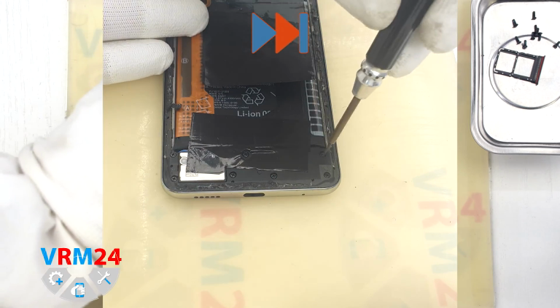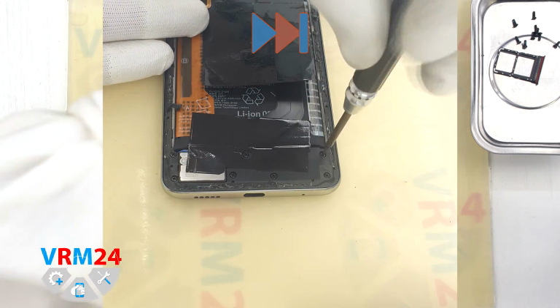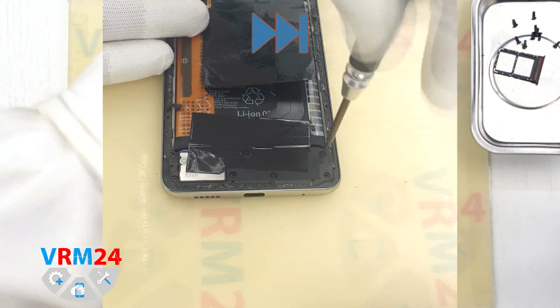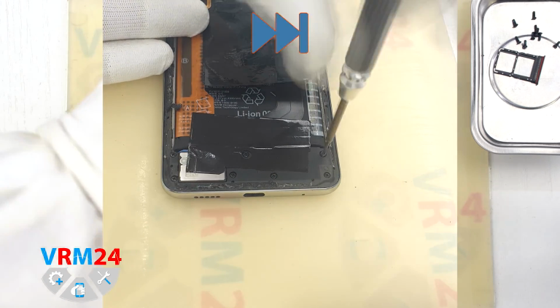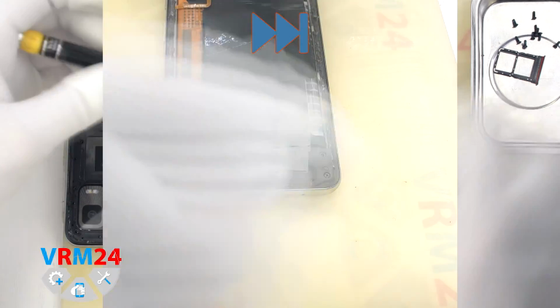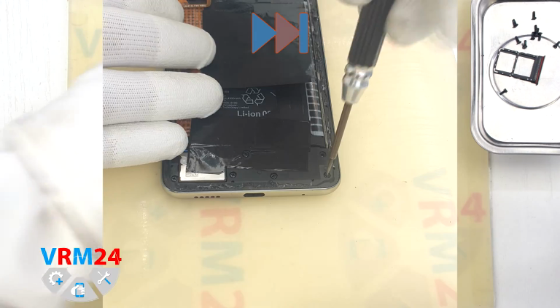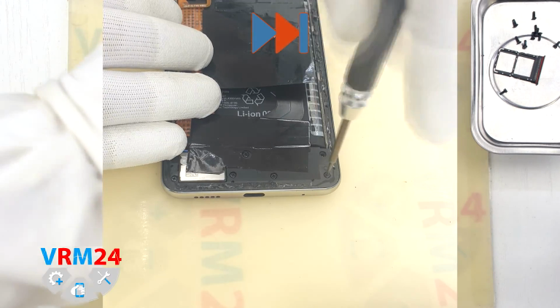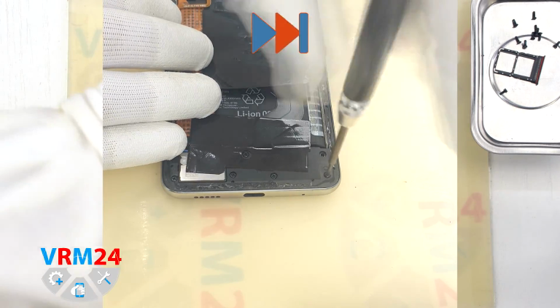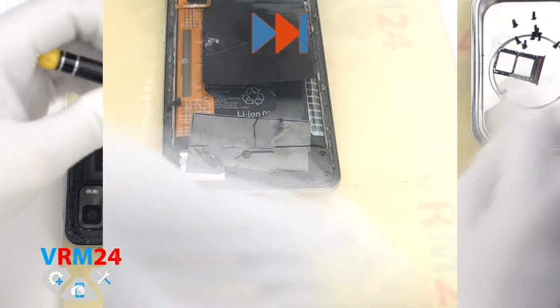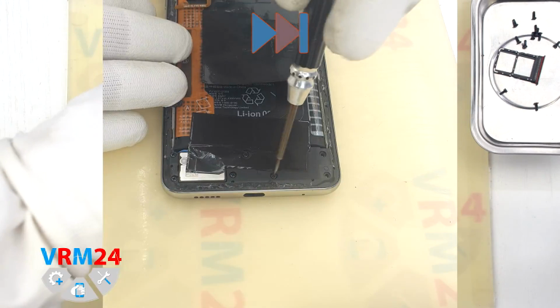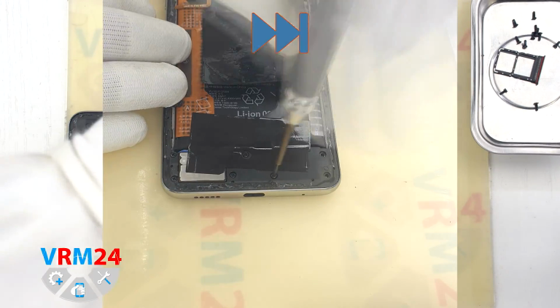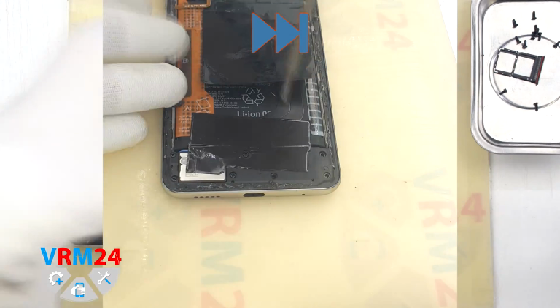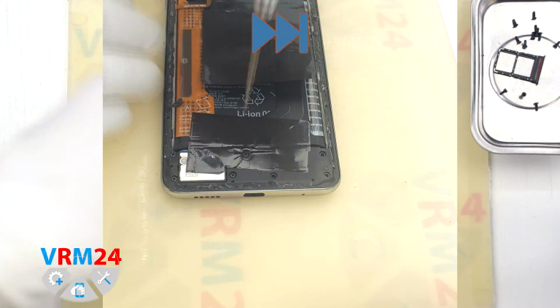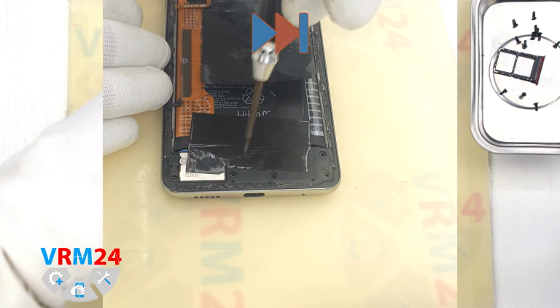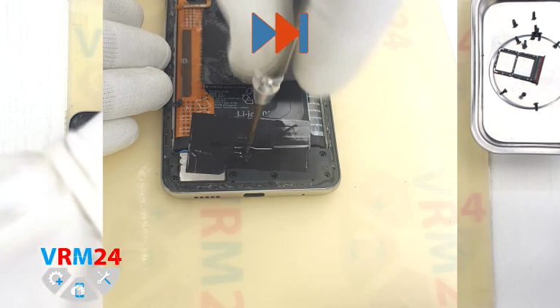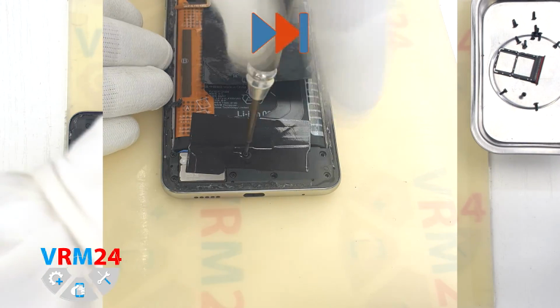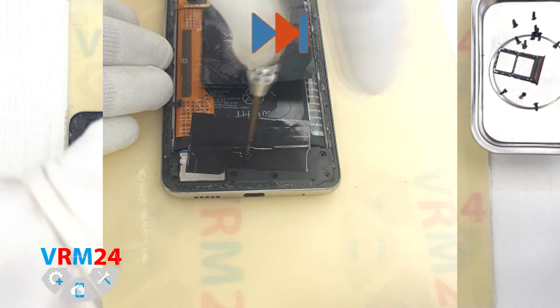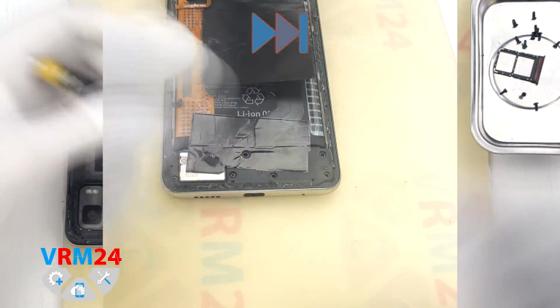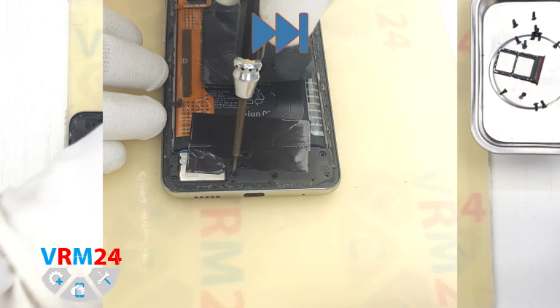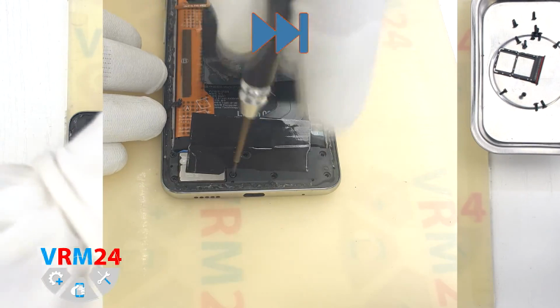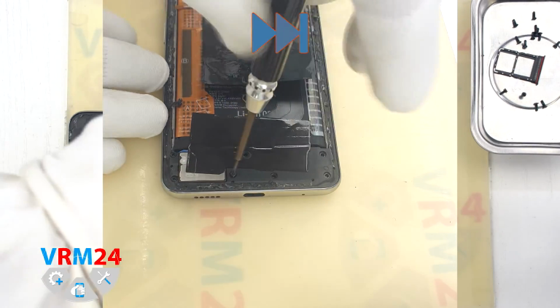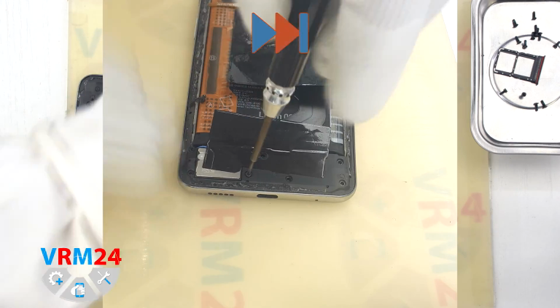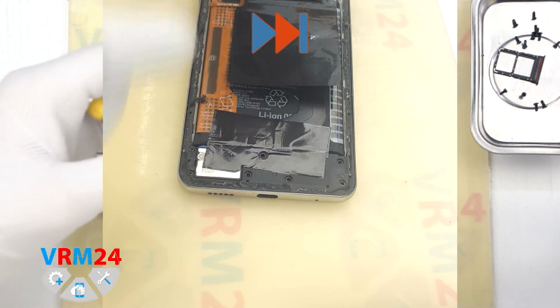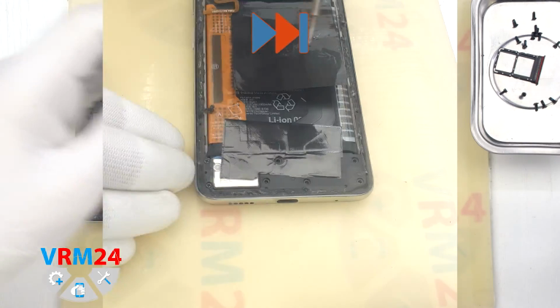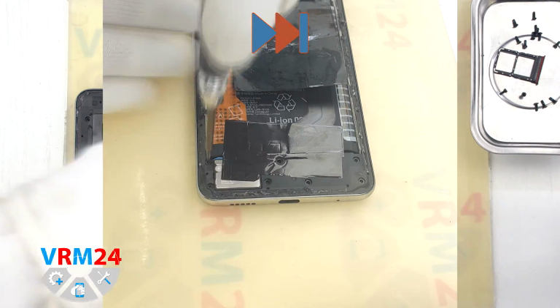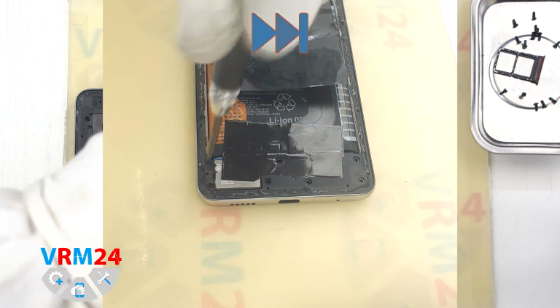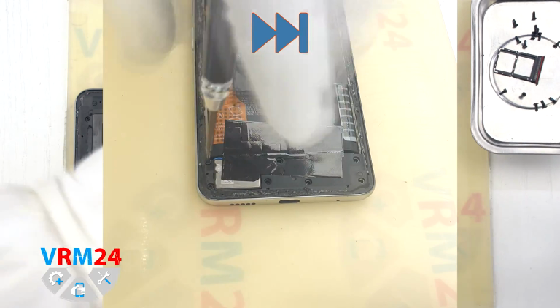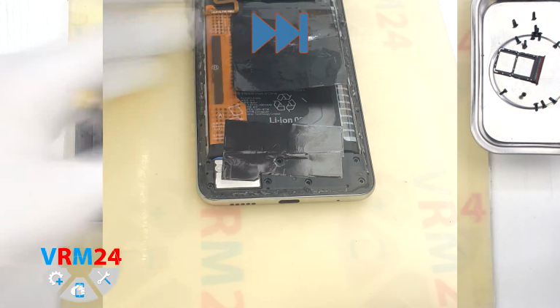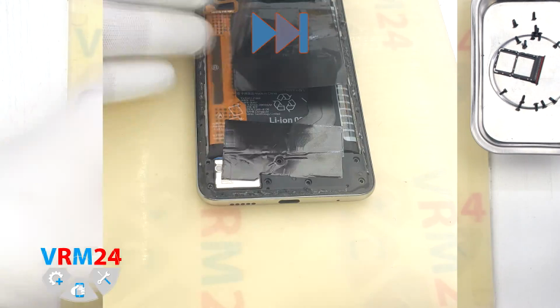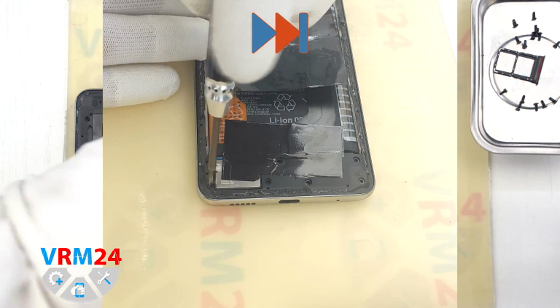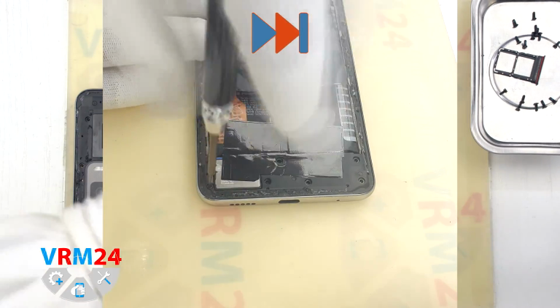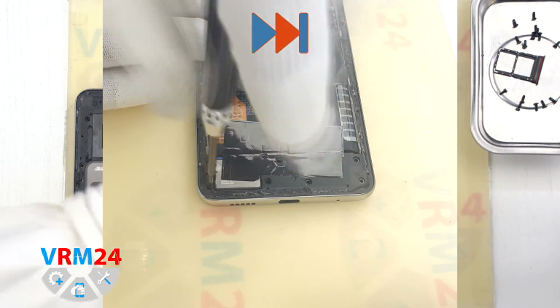And we move on to unscrewing the screws at the bottom. The screwdriver is the same and the screws don't seem to be any different than before.